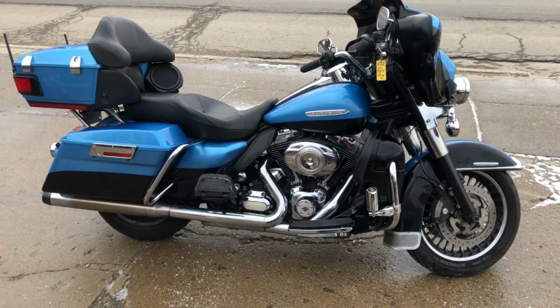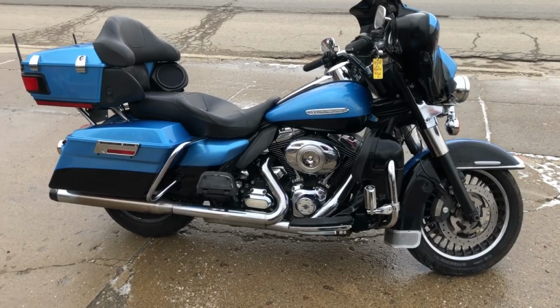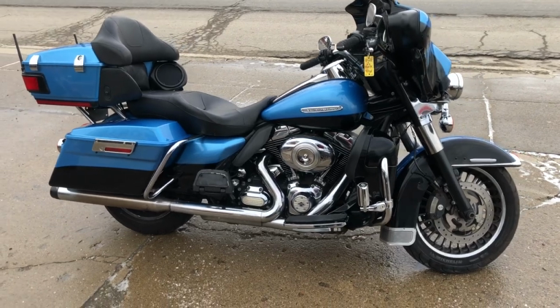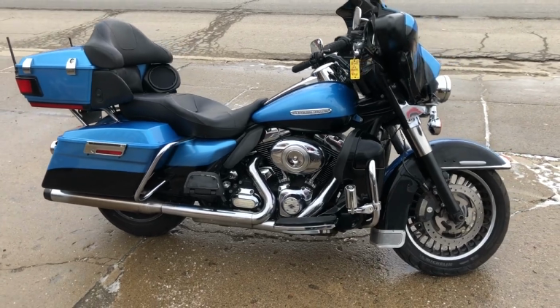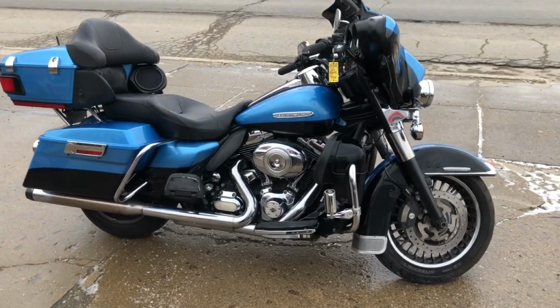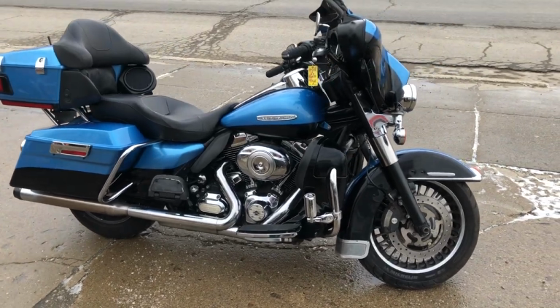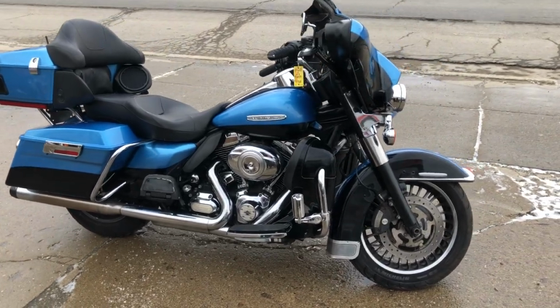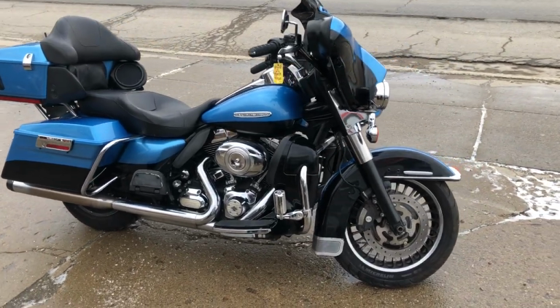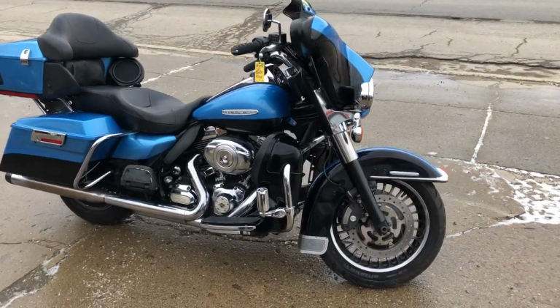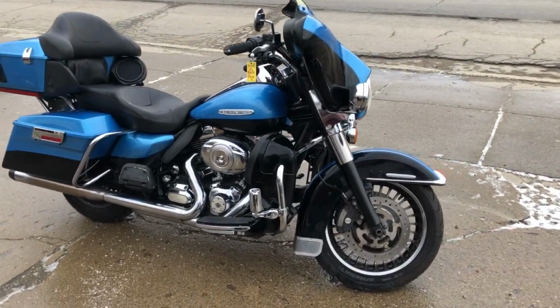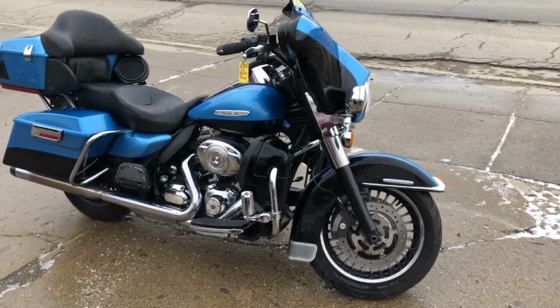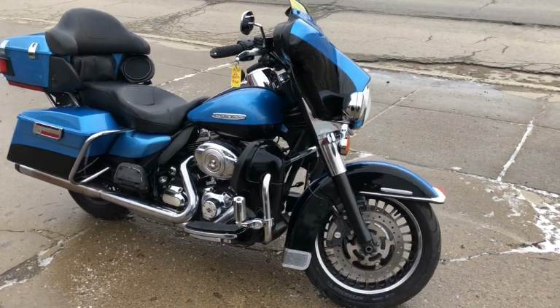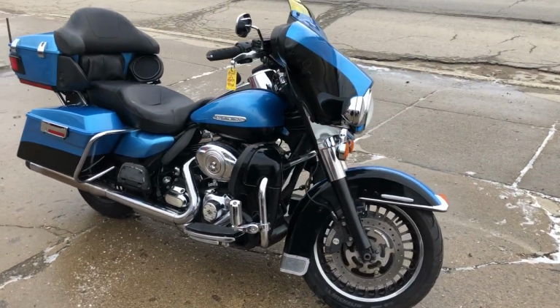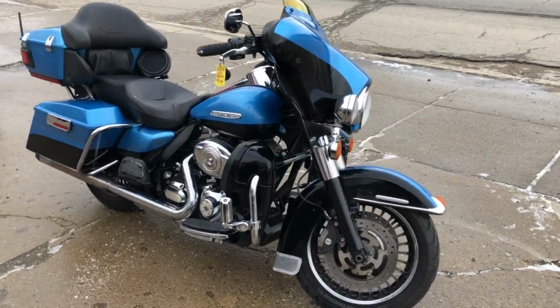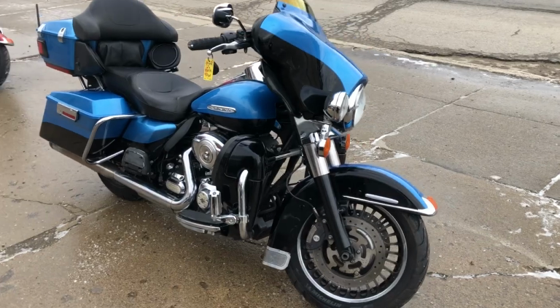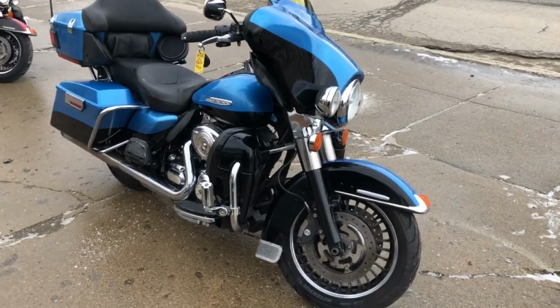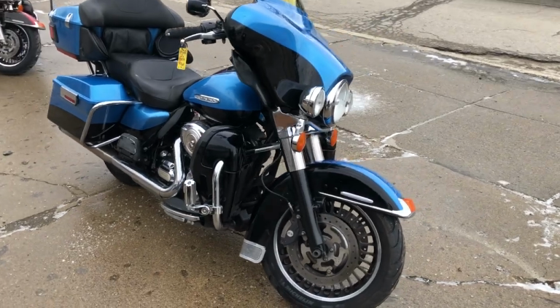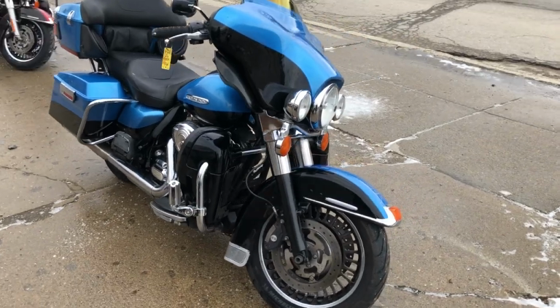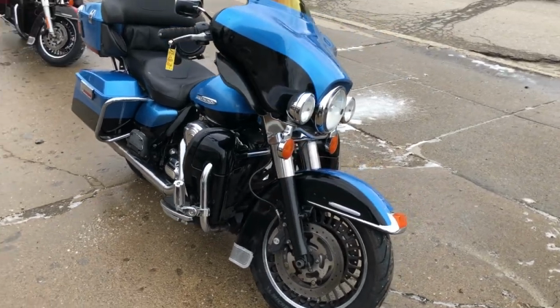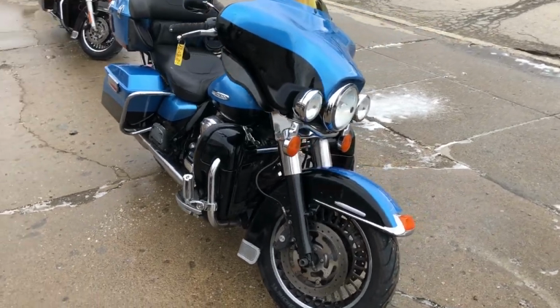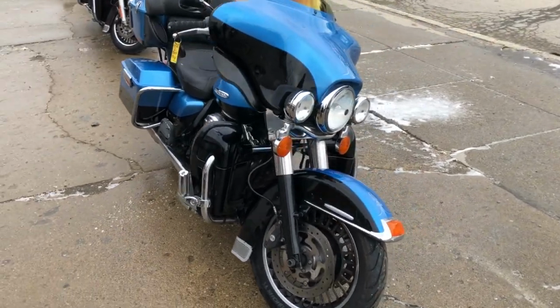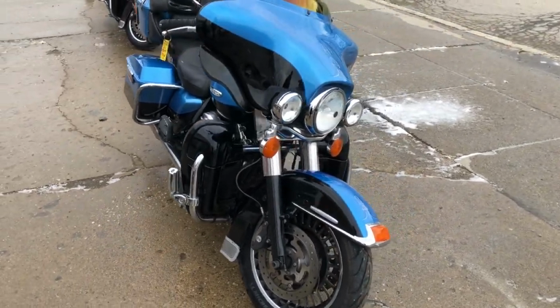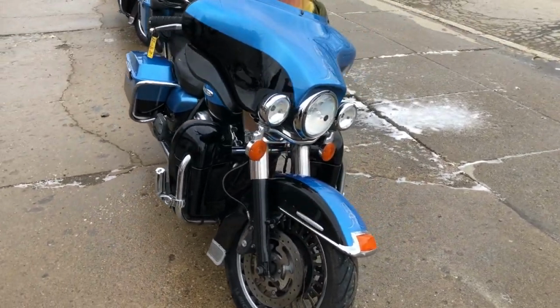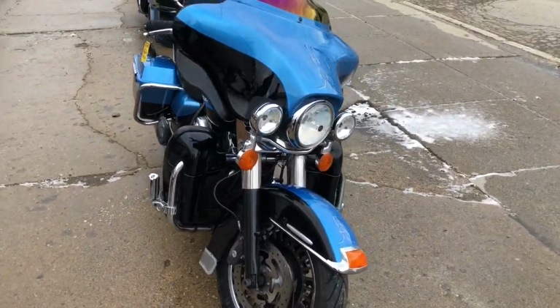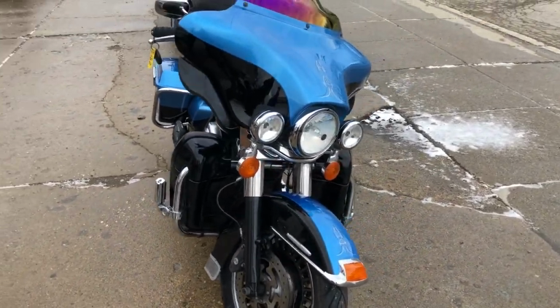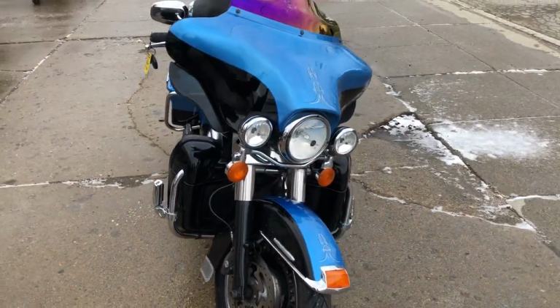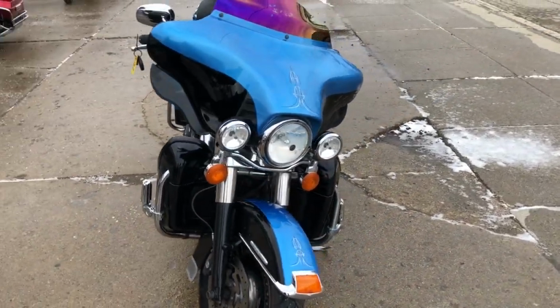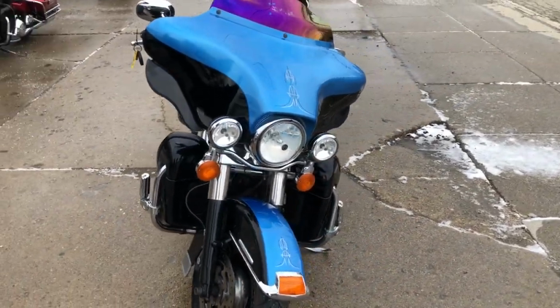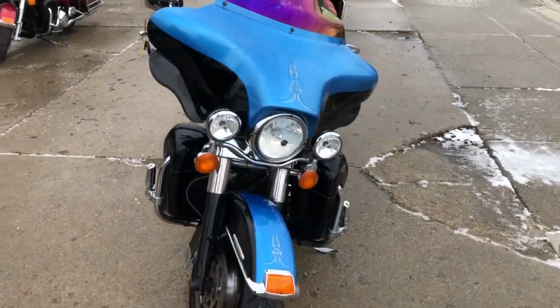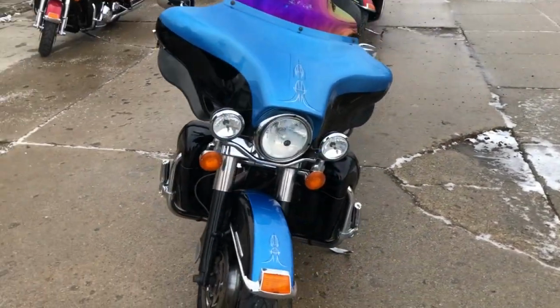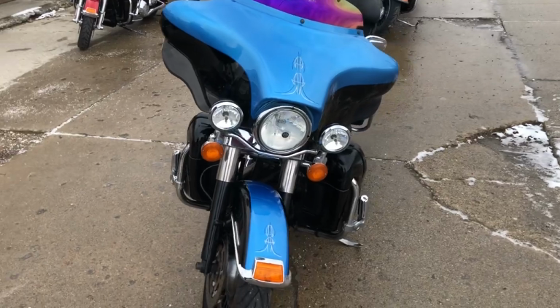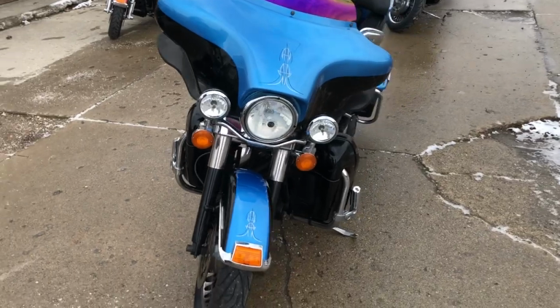Hey guys, Proof of Powersports.com here doing some videos on some stuff that just came into the showroom. Check this one out — 2011 Harley Ultra Limited for sale.